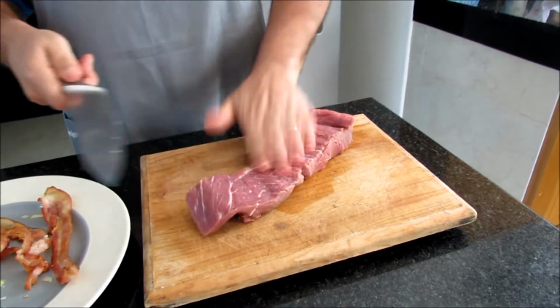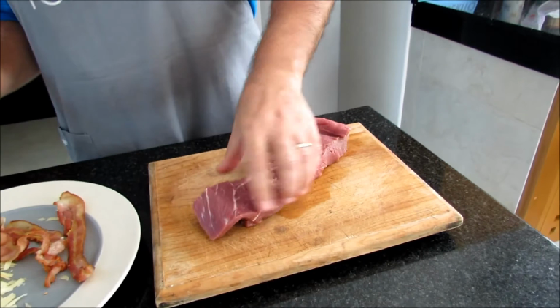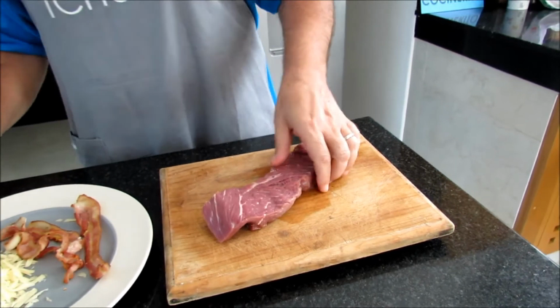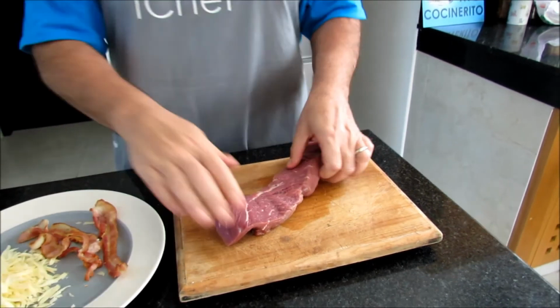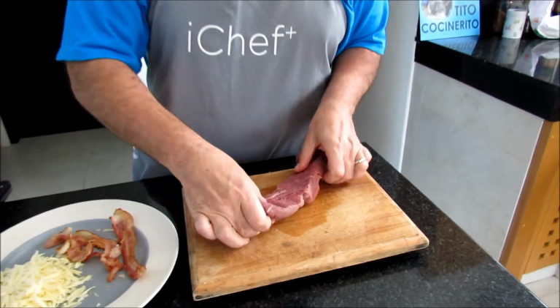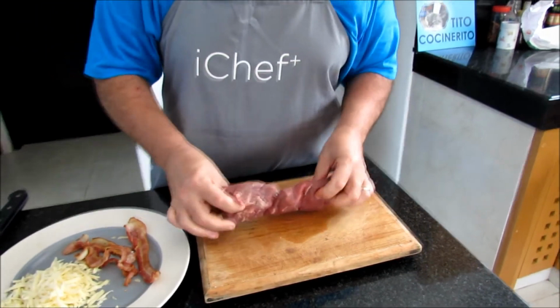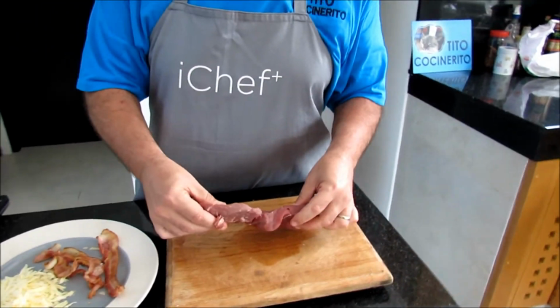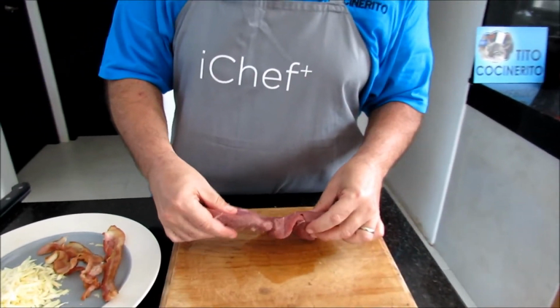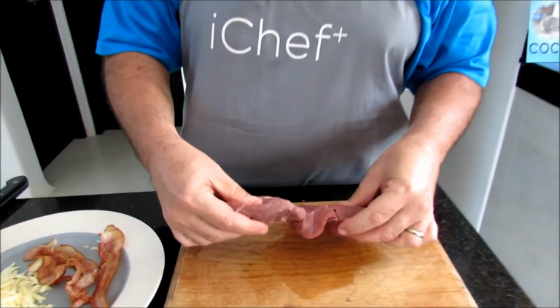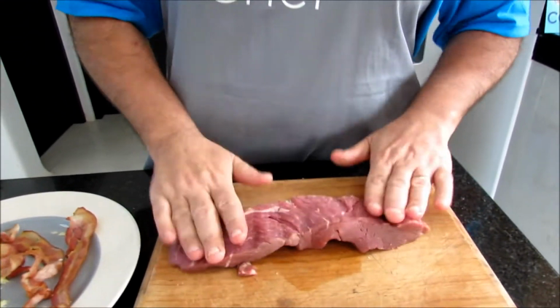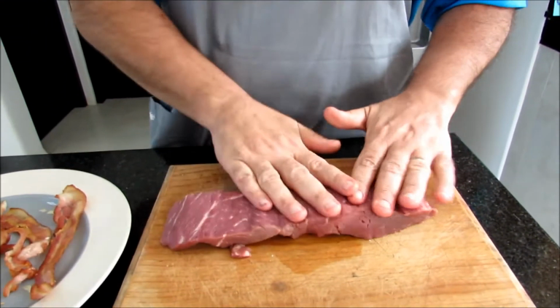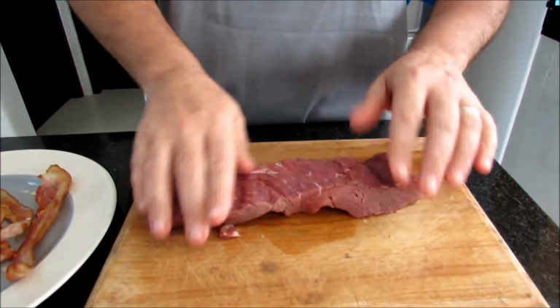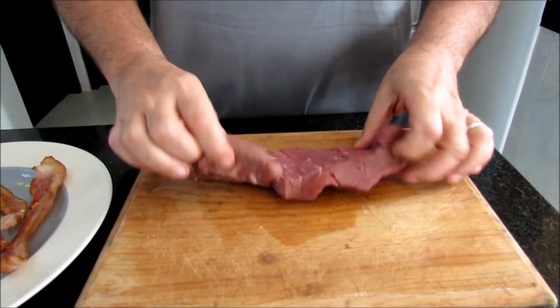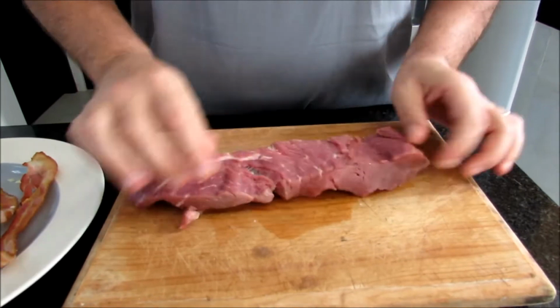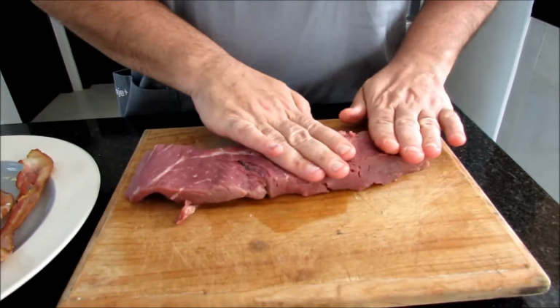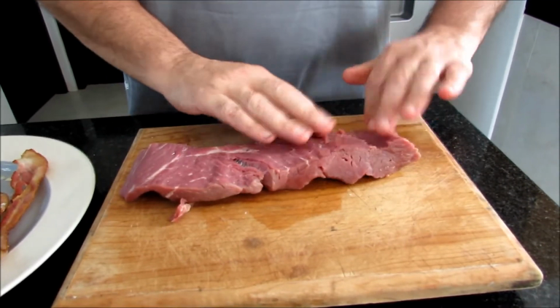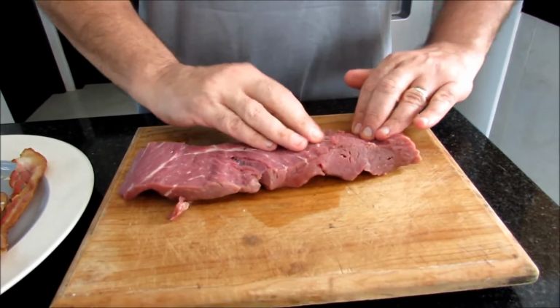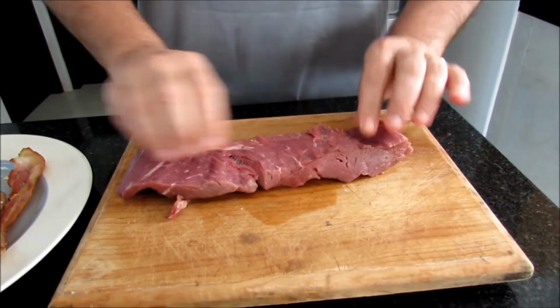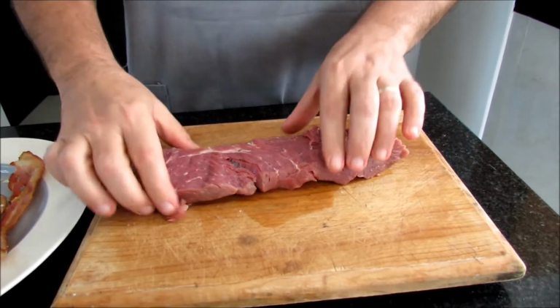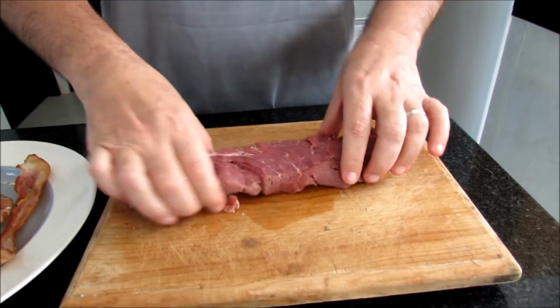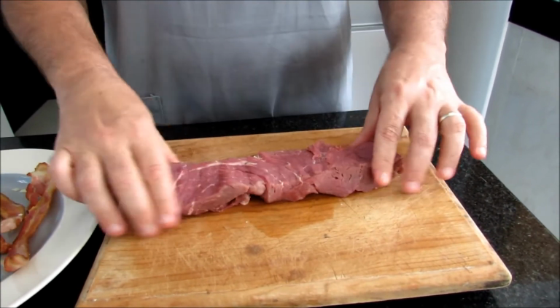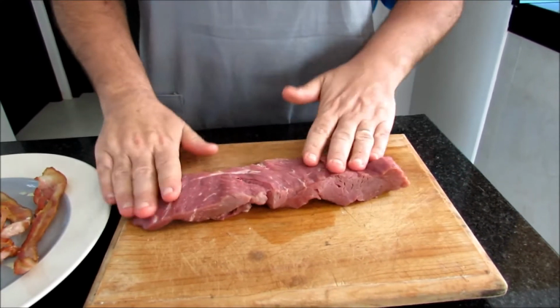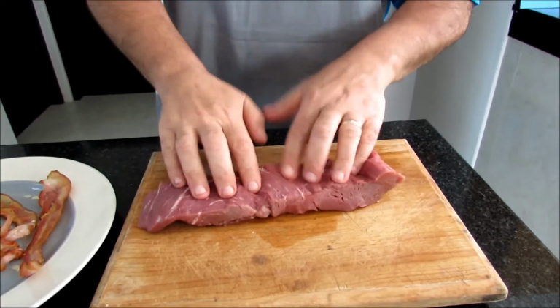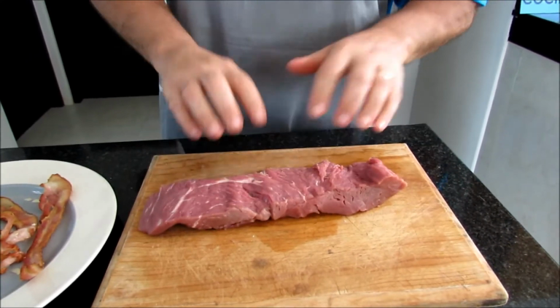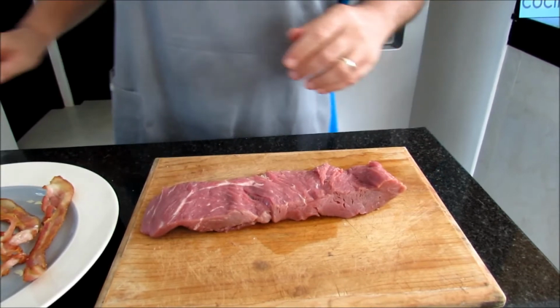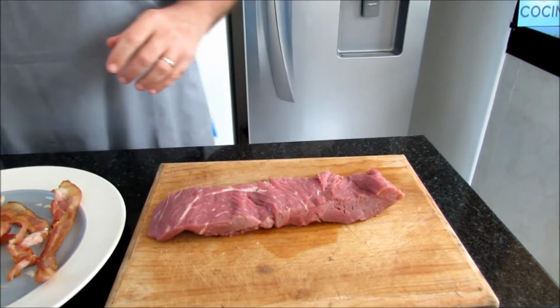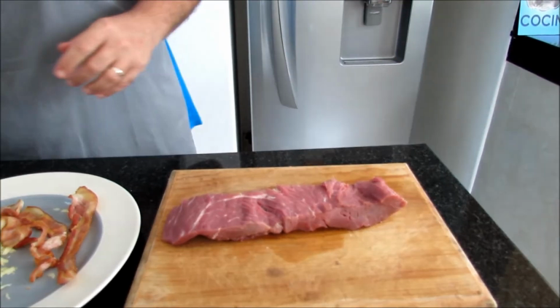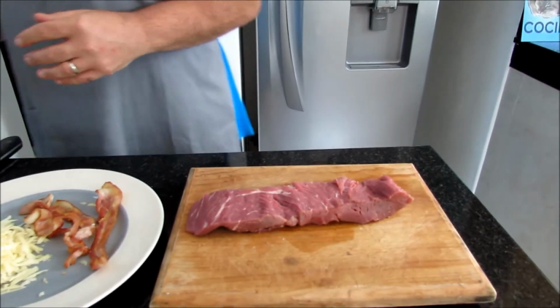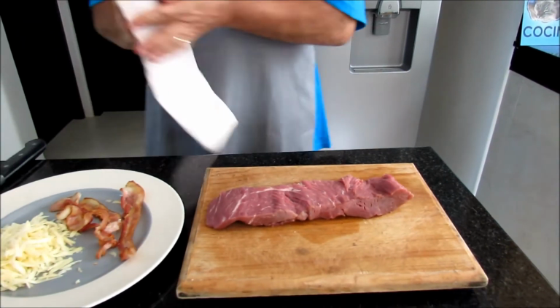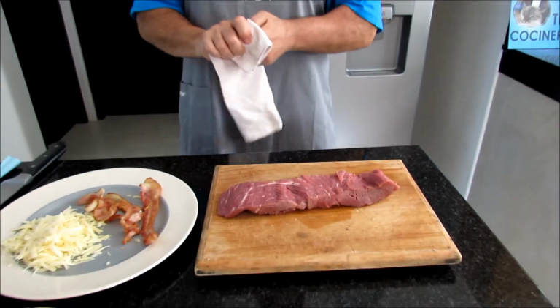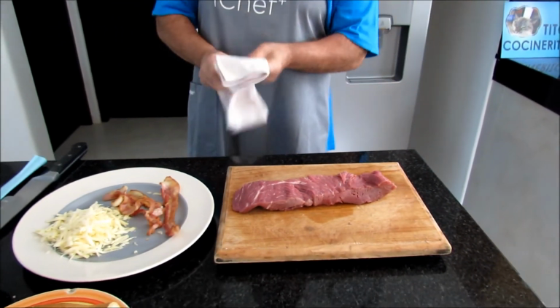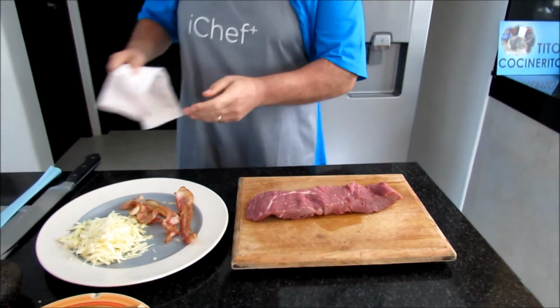That's it. So you can see that it has a thickness, so I can give it a good medium — medium rare if you prefer — but I don't wanna go and cook it all the way through.